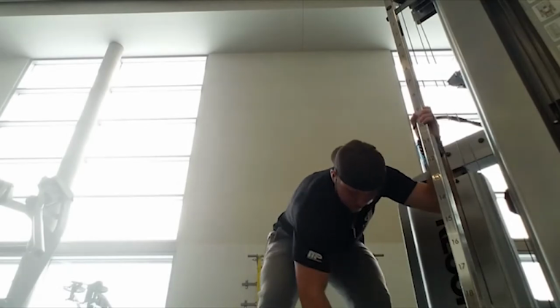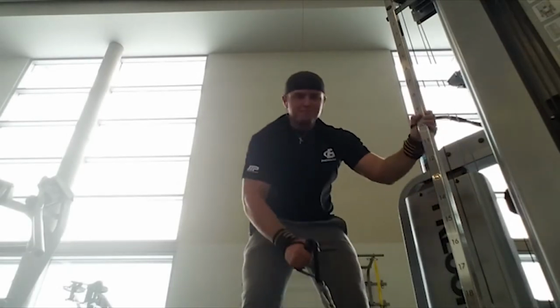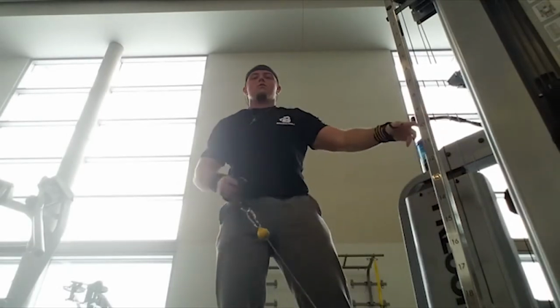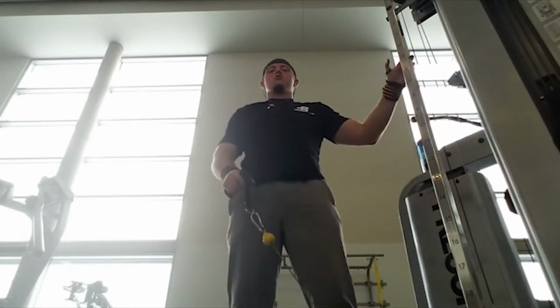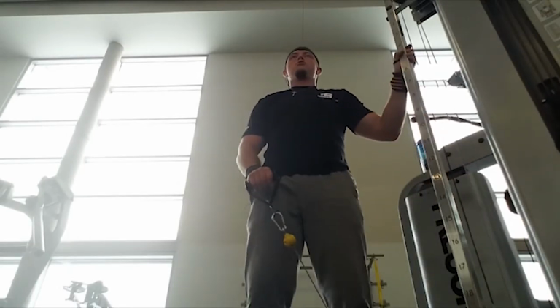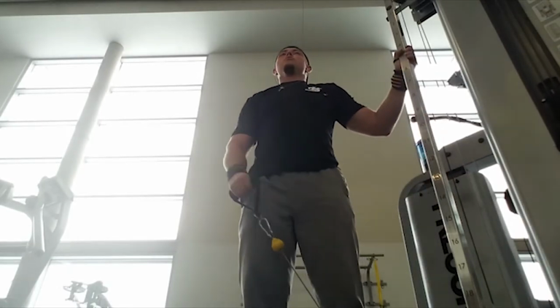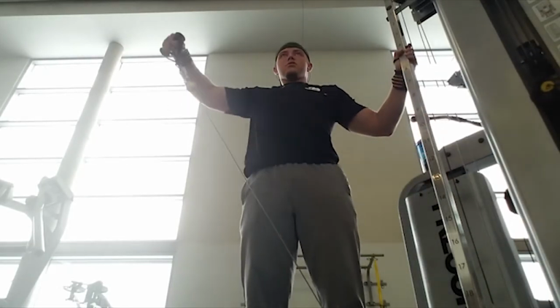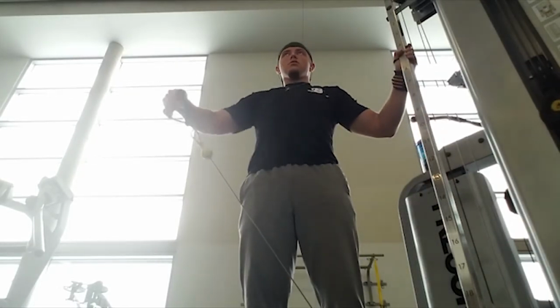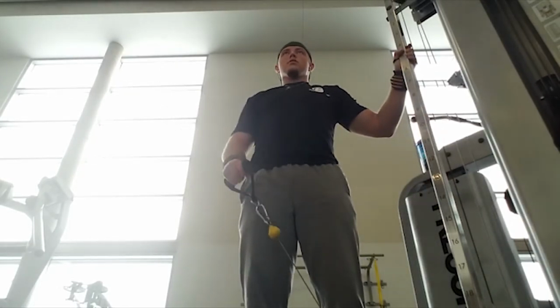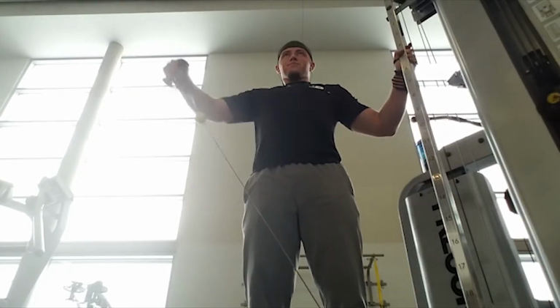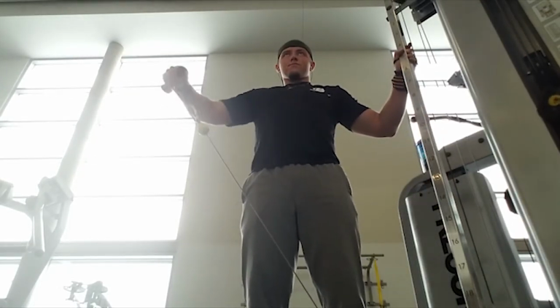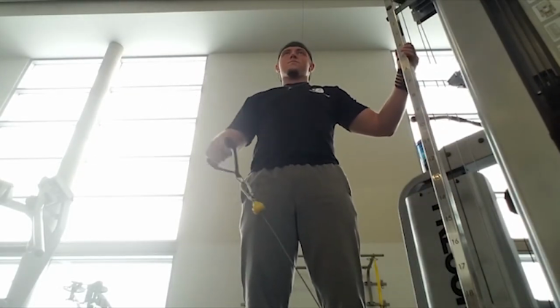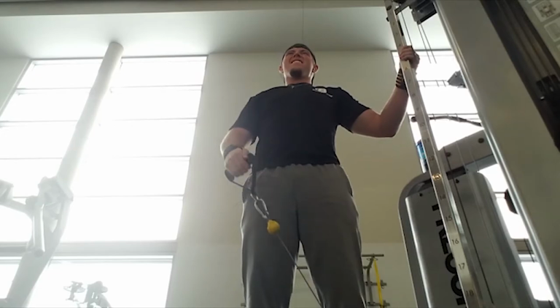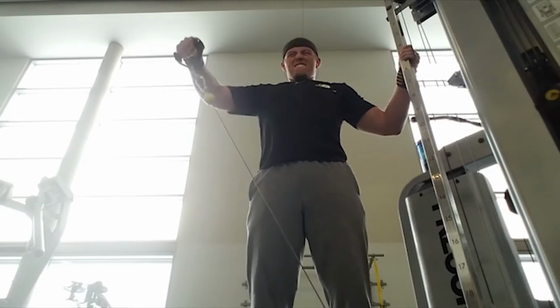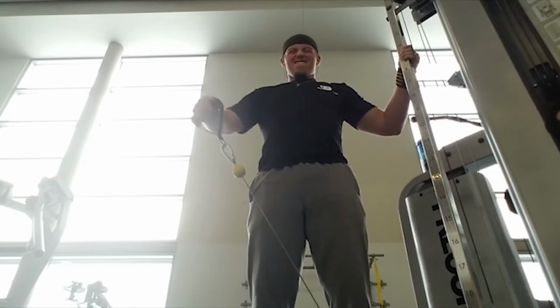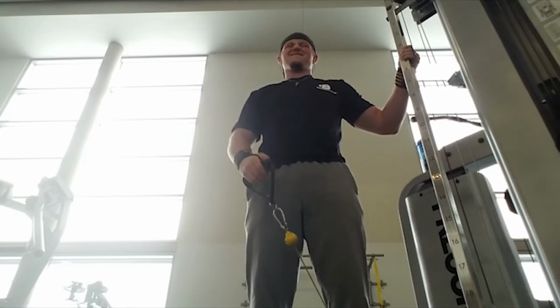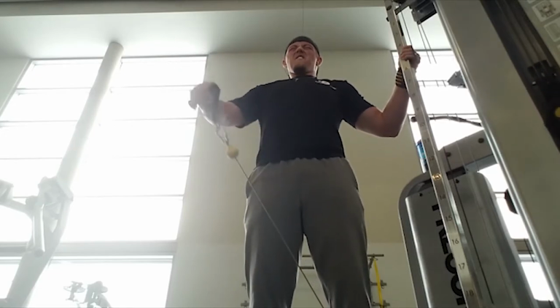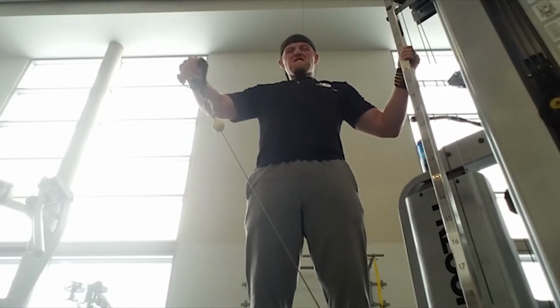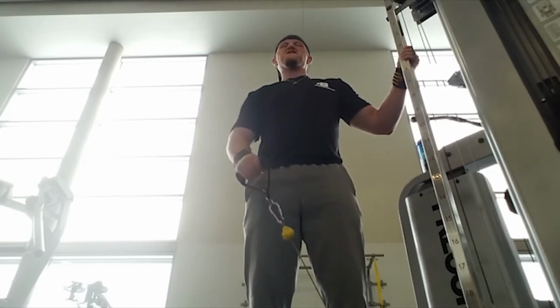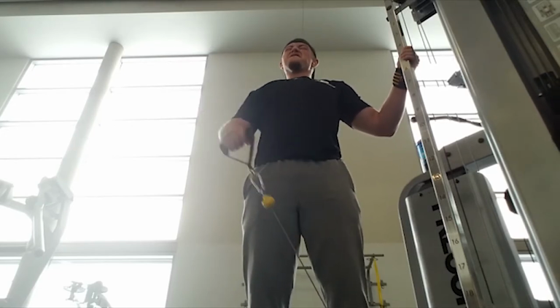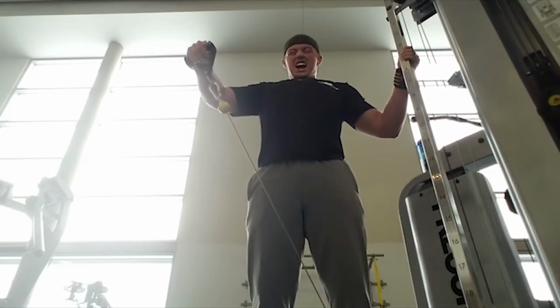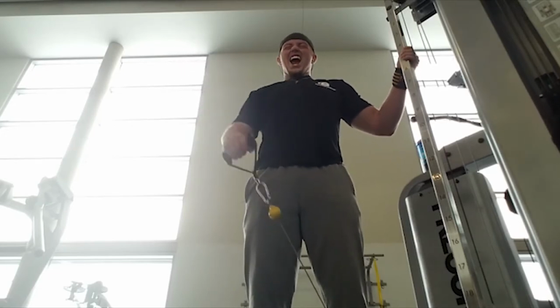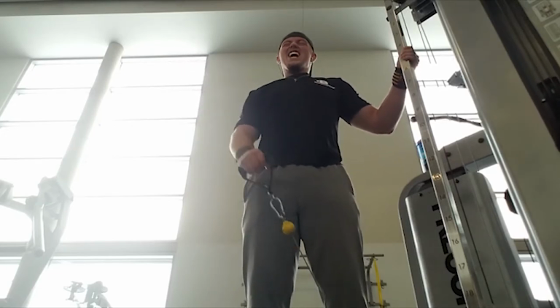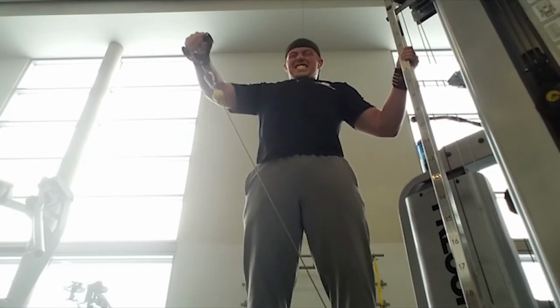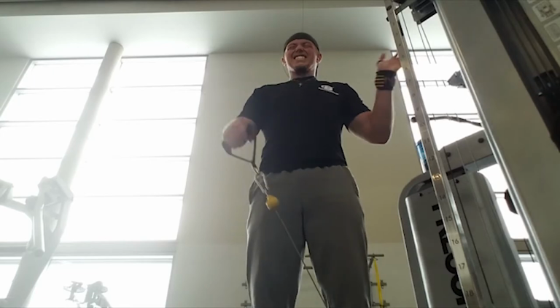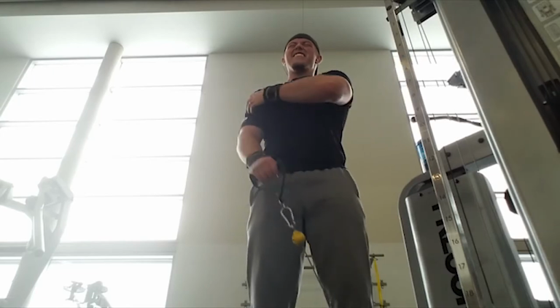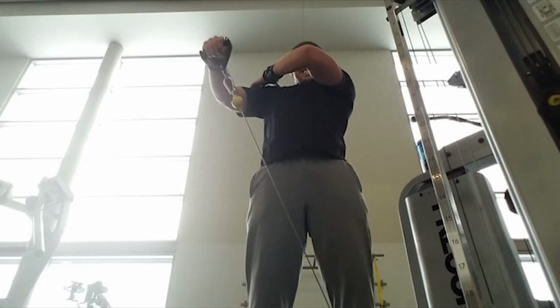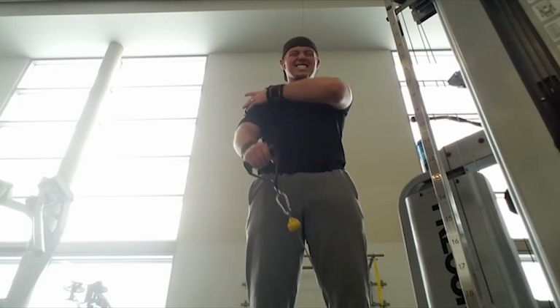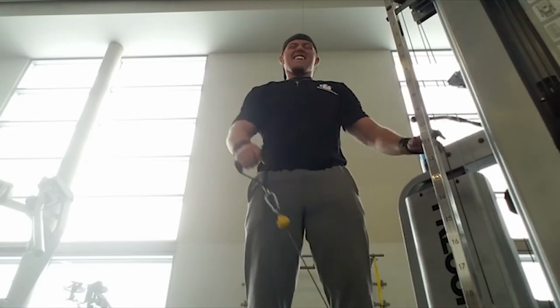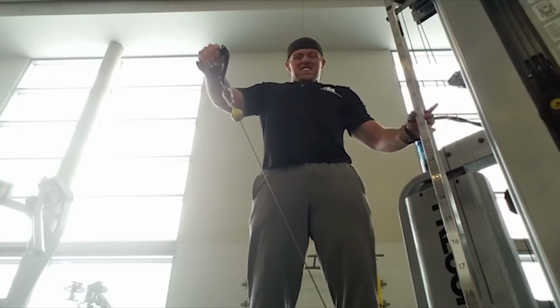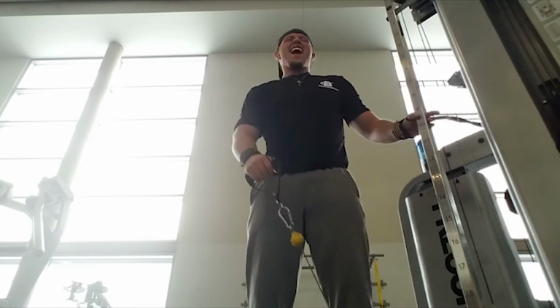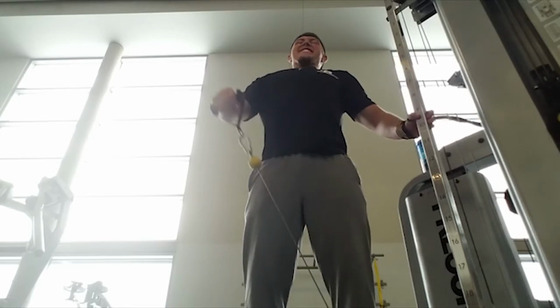As soon as you're done with the 15 reps, you're going to do cable lateral raises. This one is going to be even harder than the dumbbell lateral raises. You're only doing 10 reps, but that's all you need — trust me, your deltoids are on fire at this point.